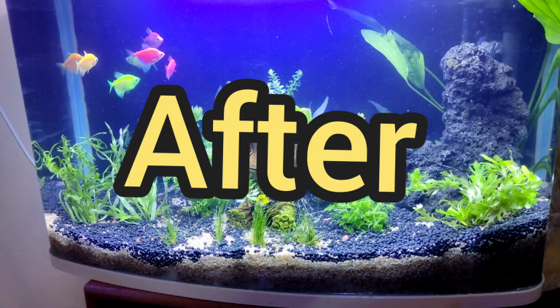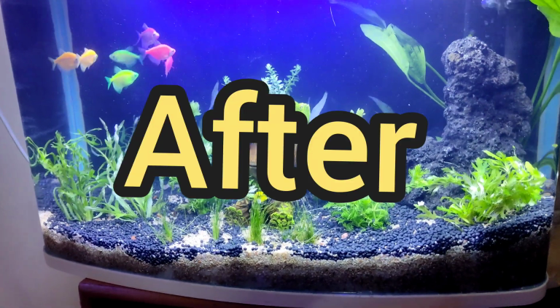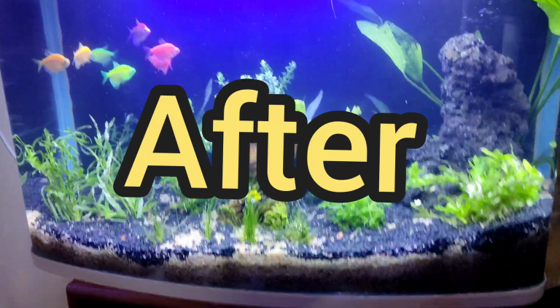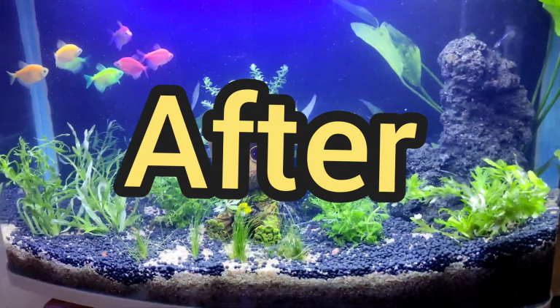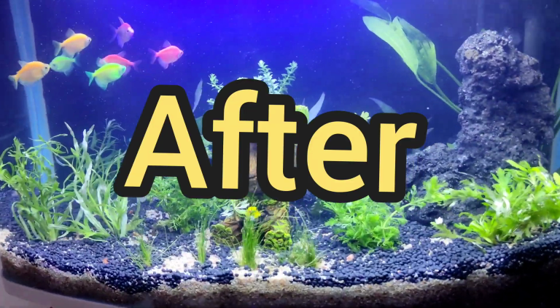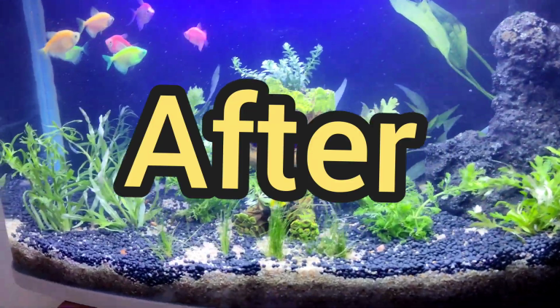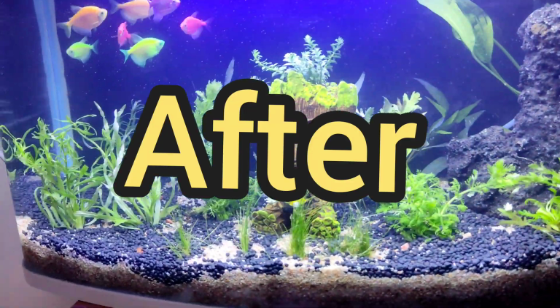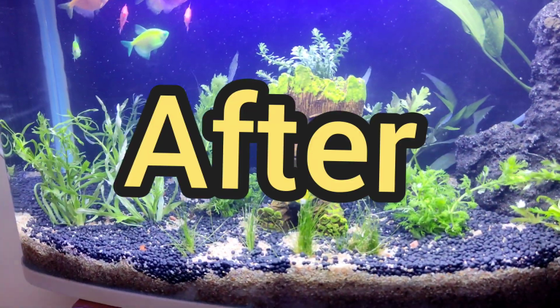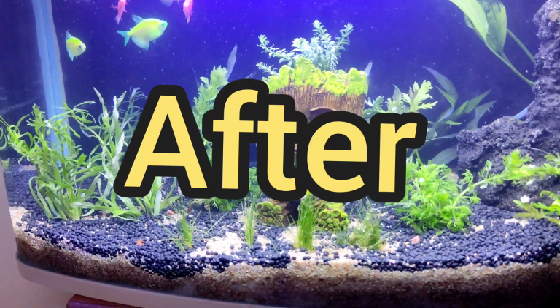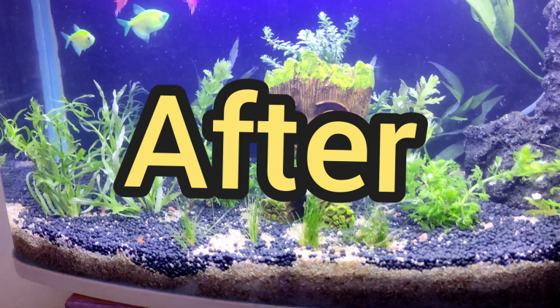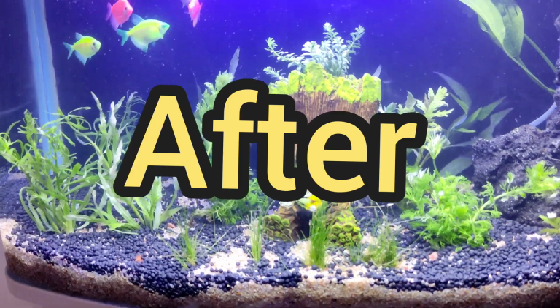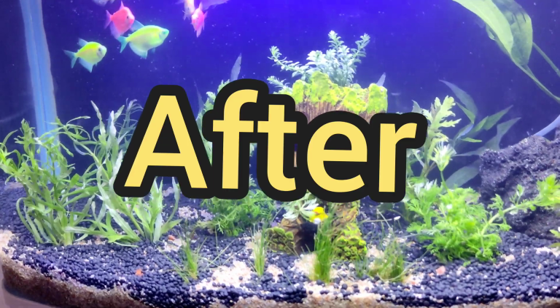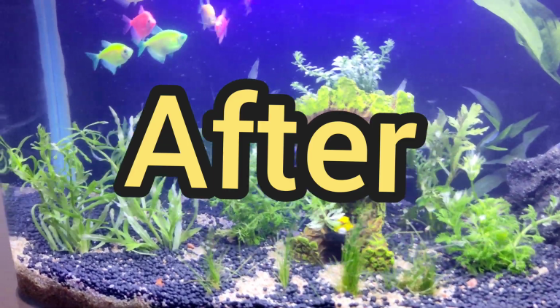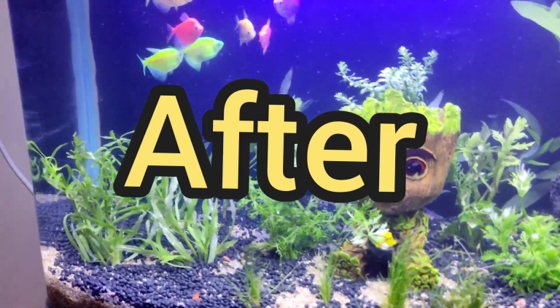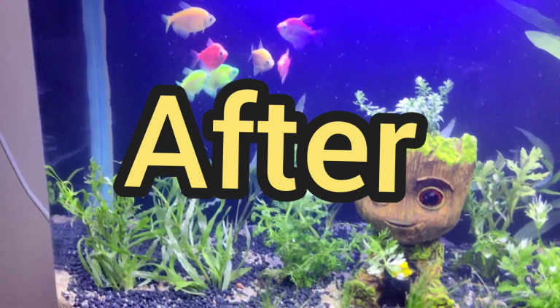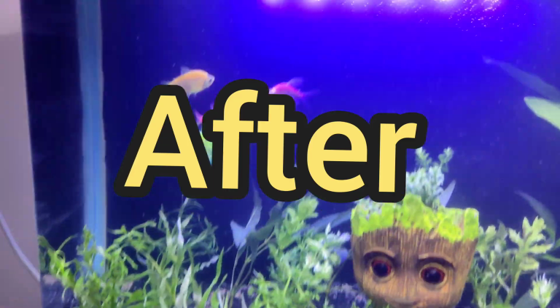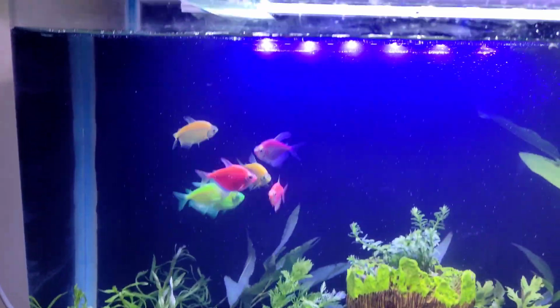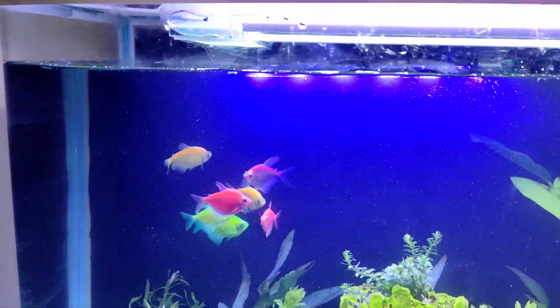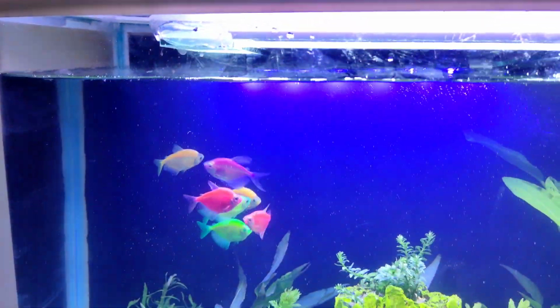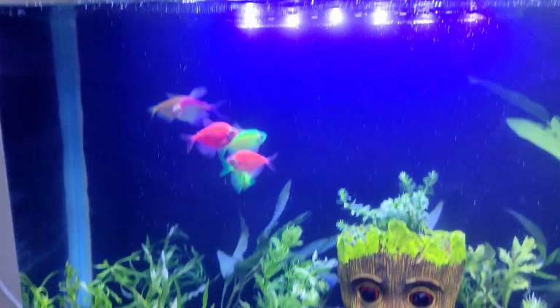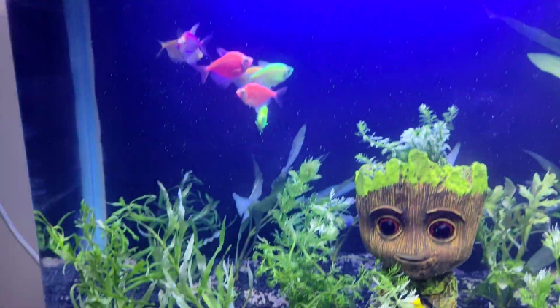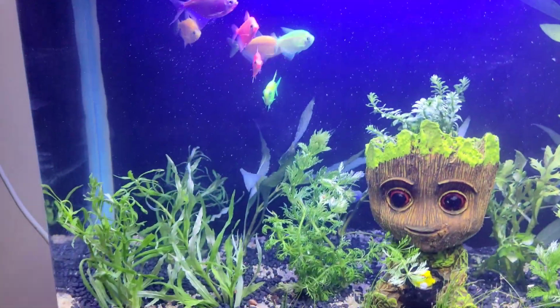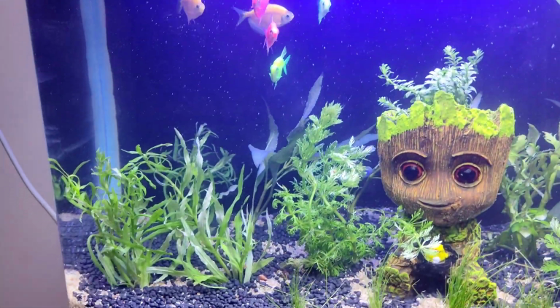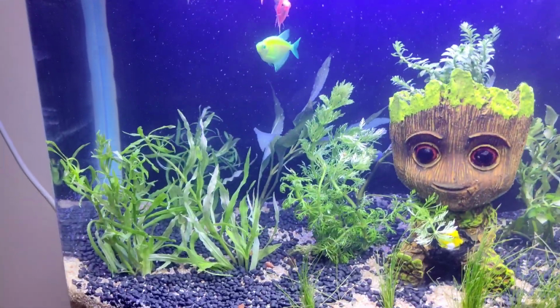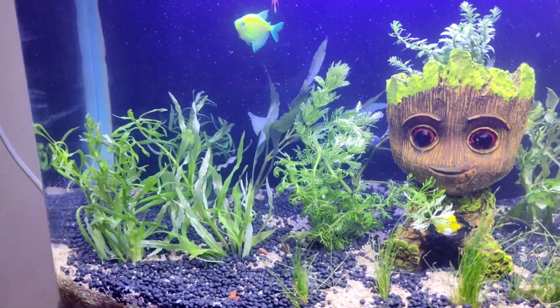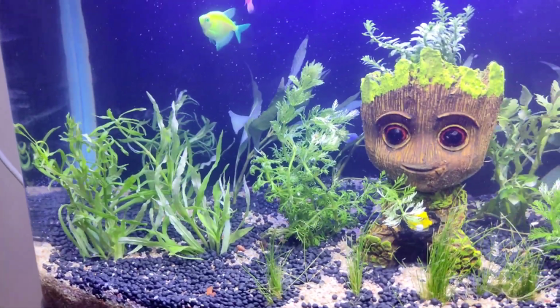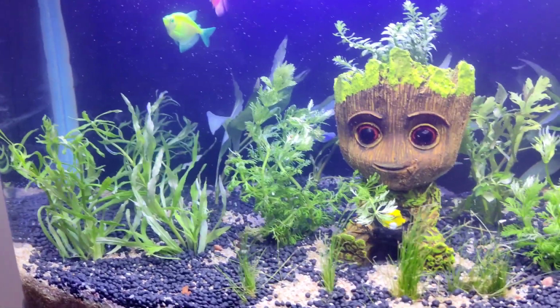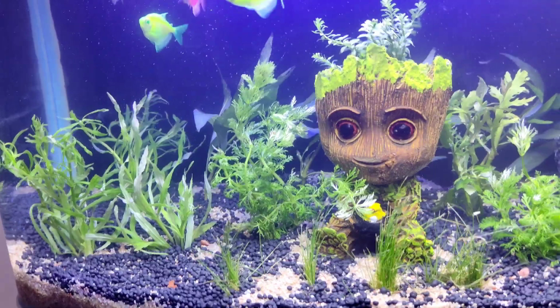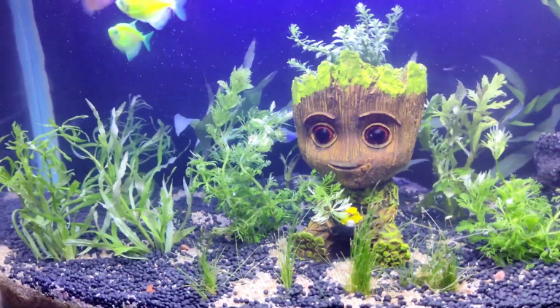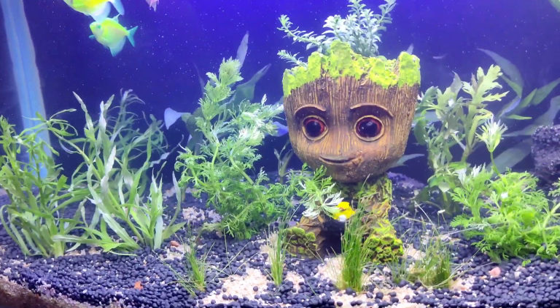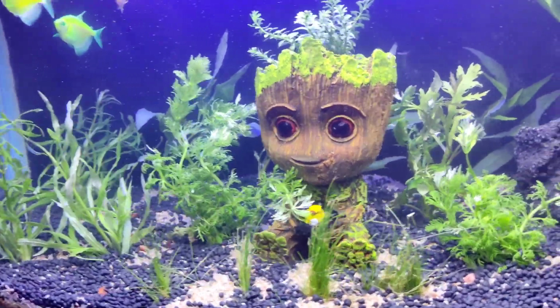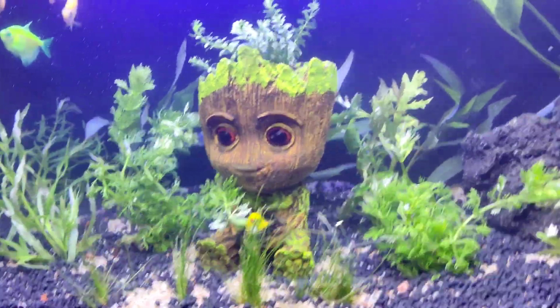Hi guys, I'm Abhishek Ashi Rekar from Deepak Prim Mumbai. This is the imported tank we have completely transformed into live plants.